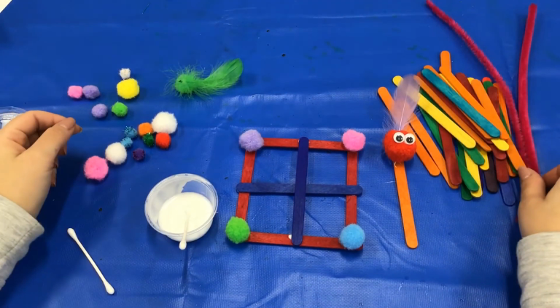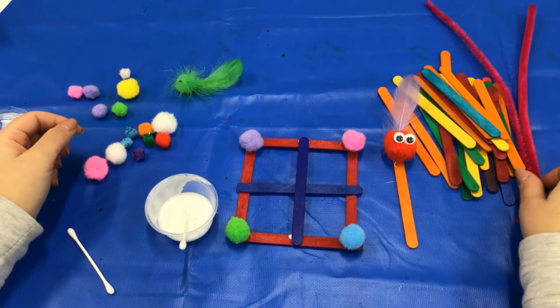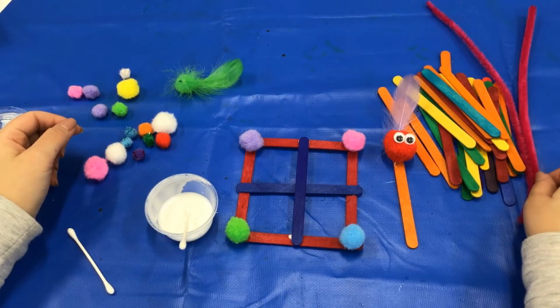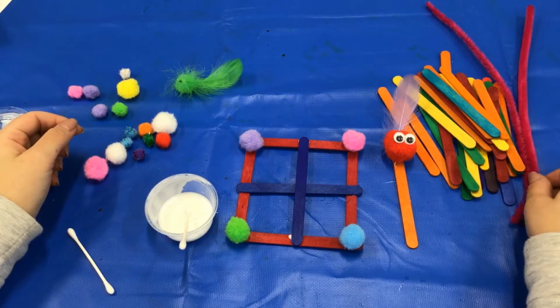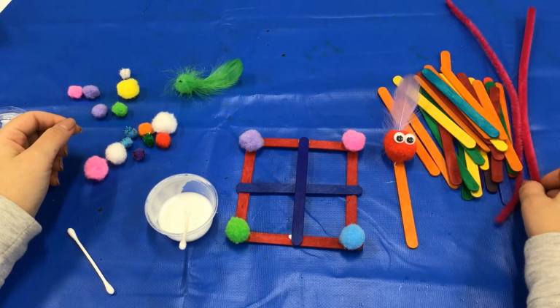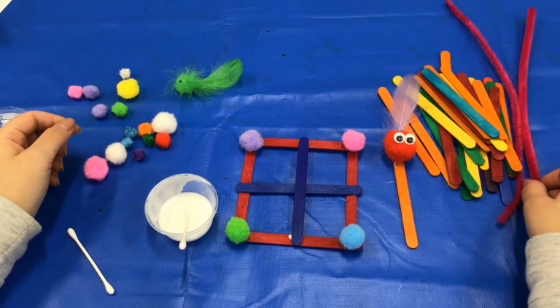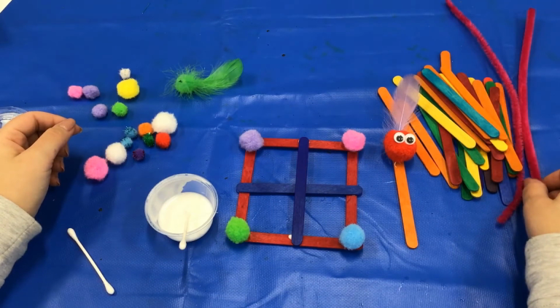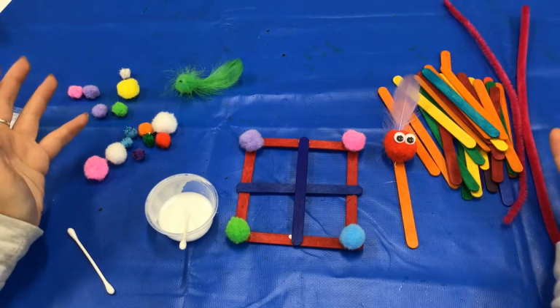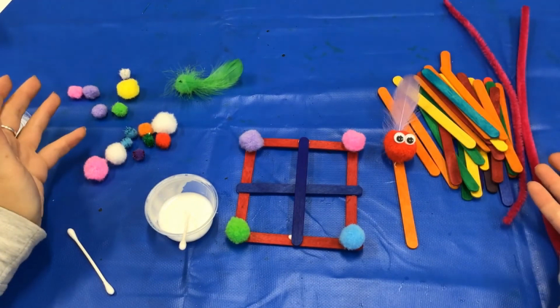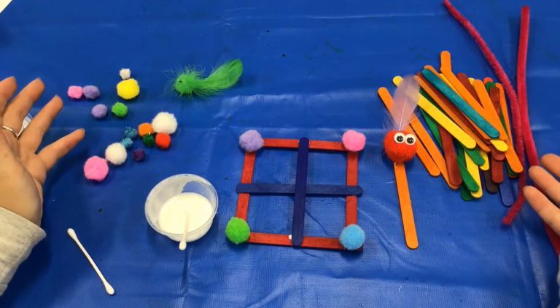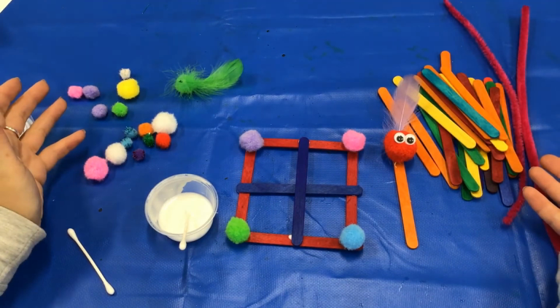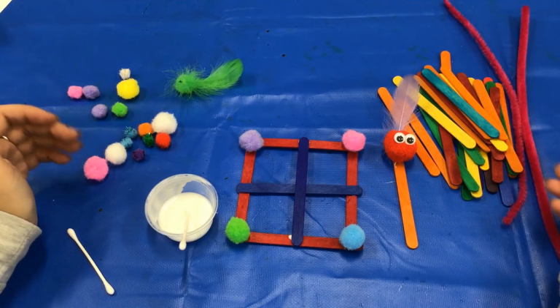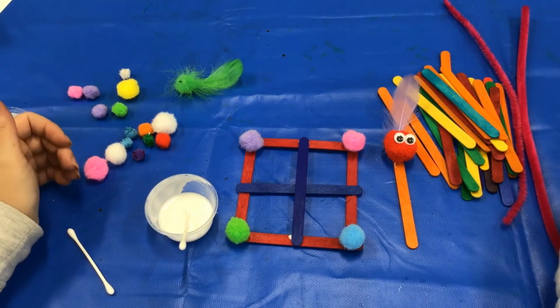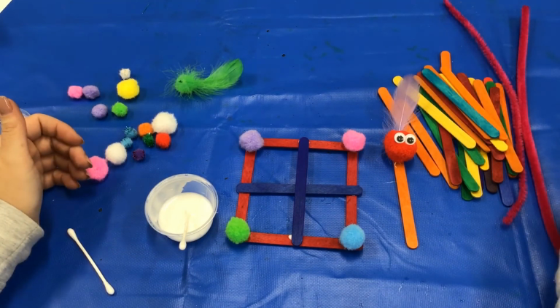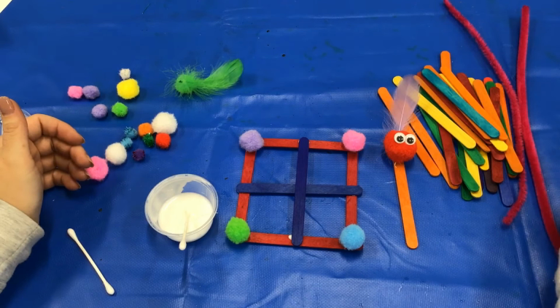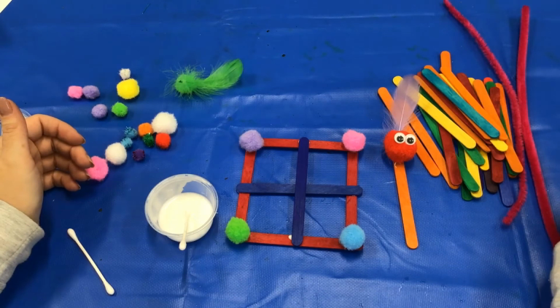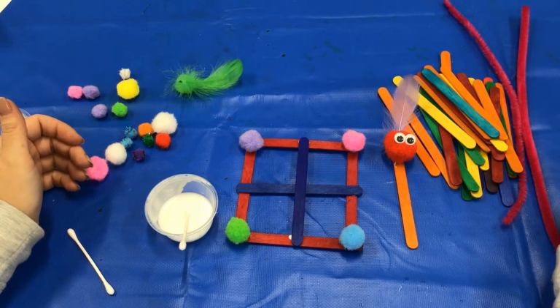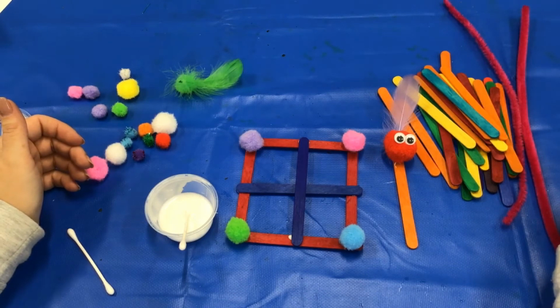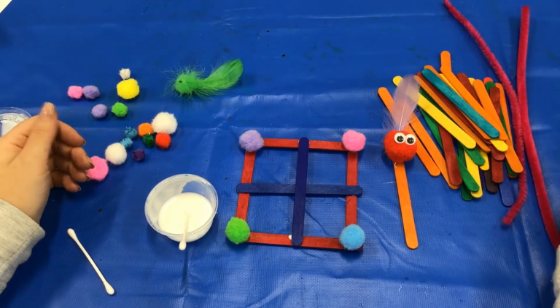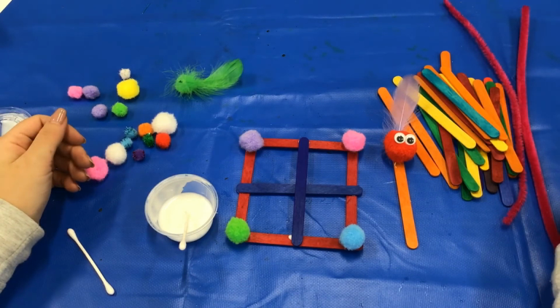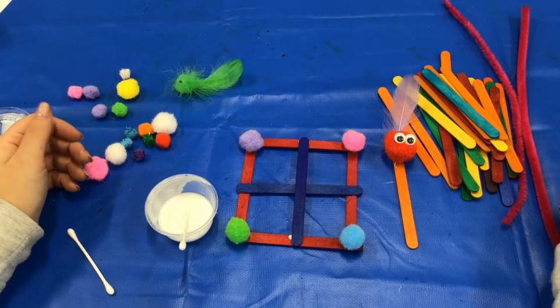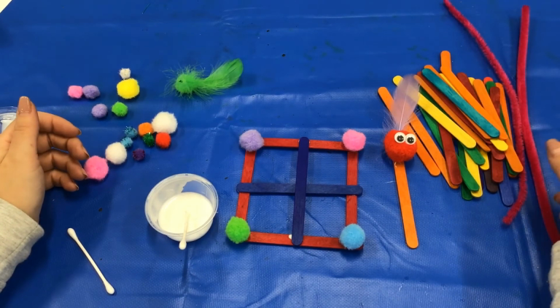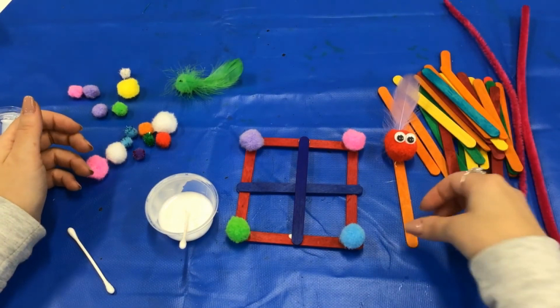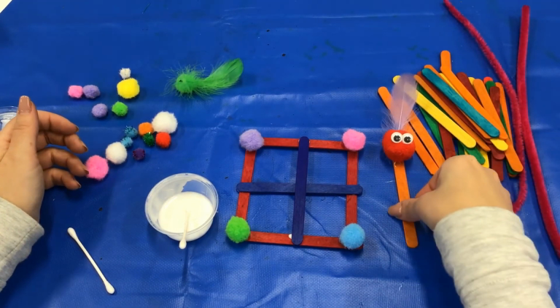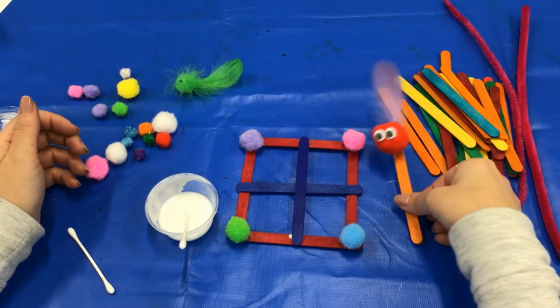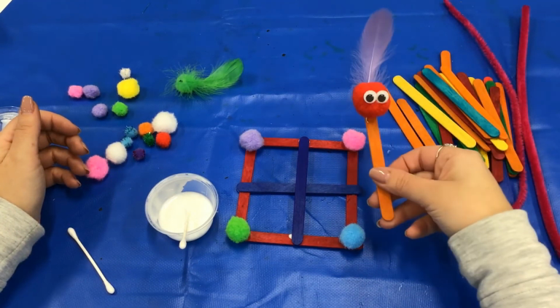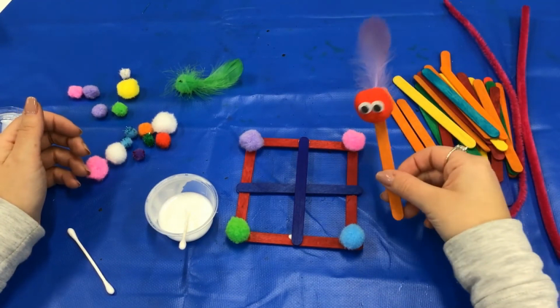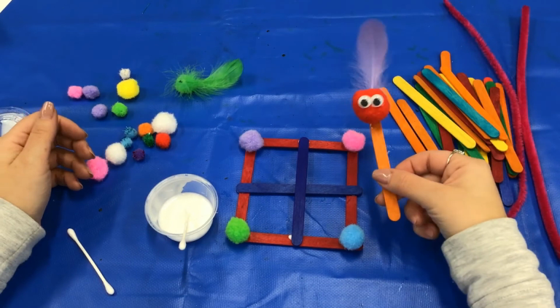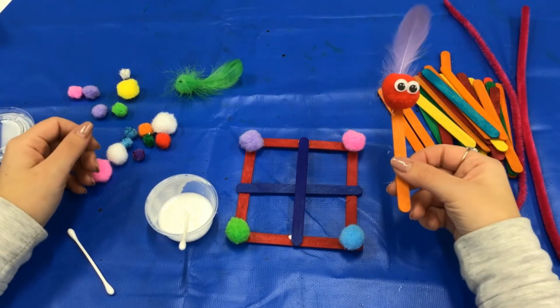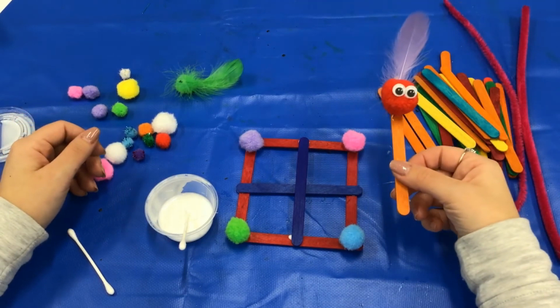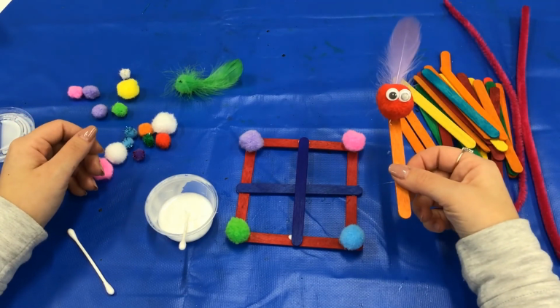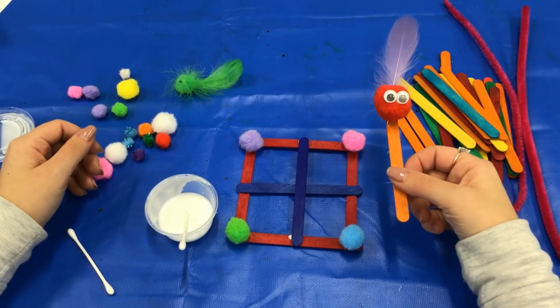You can make all sorts of things with these materials, you can also add anything else you have from home. I hope you have fun and thanks for watching.